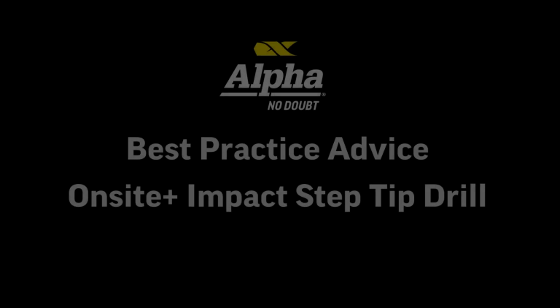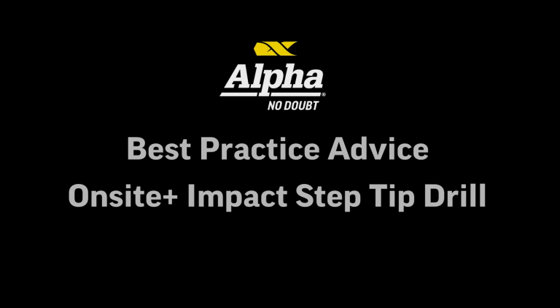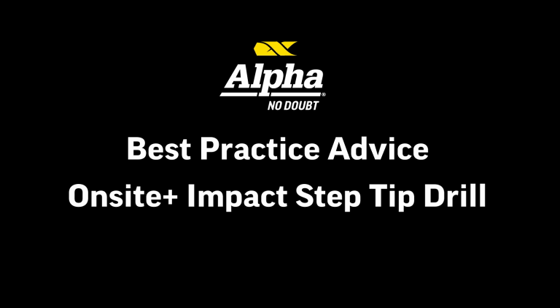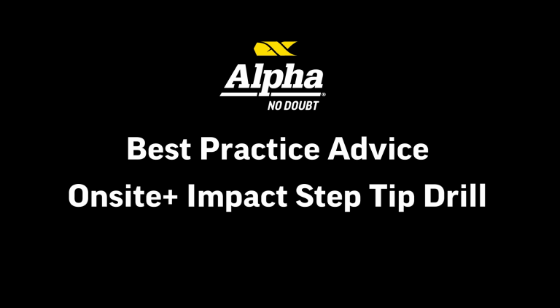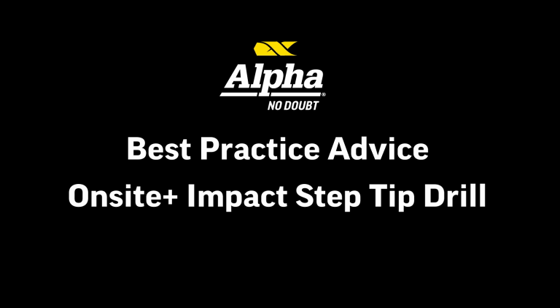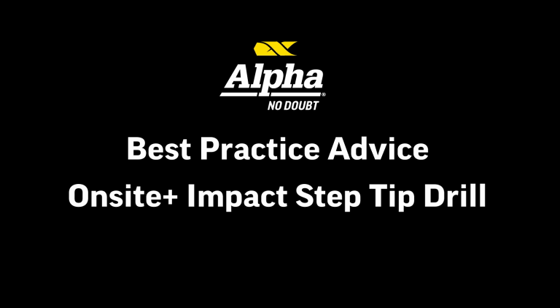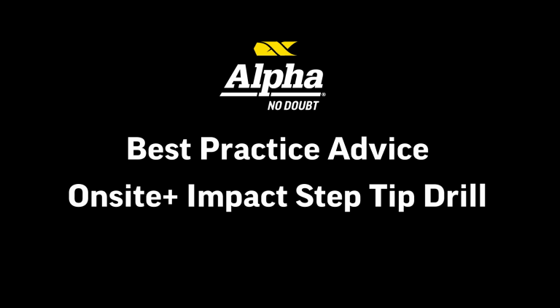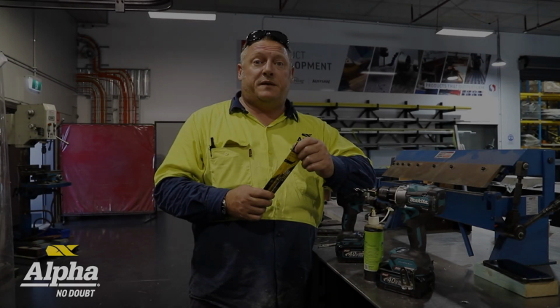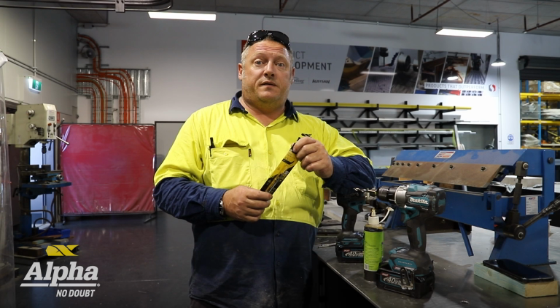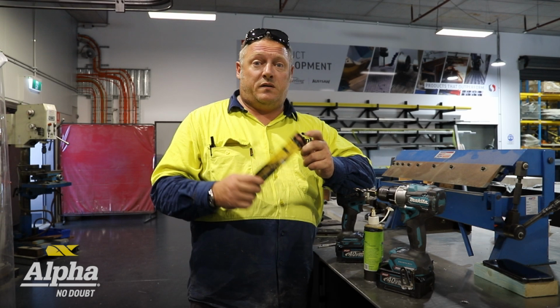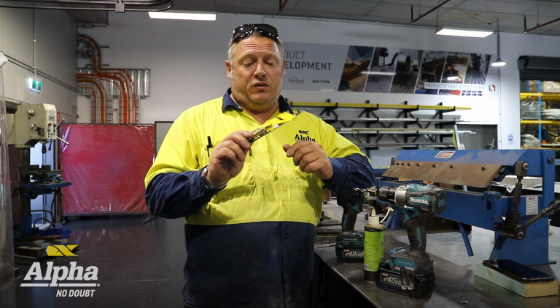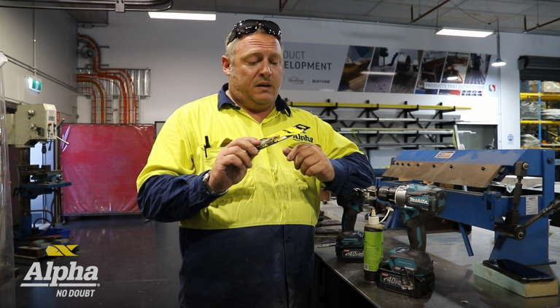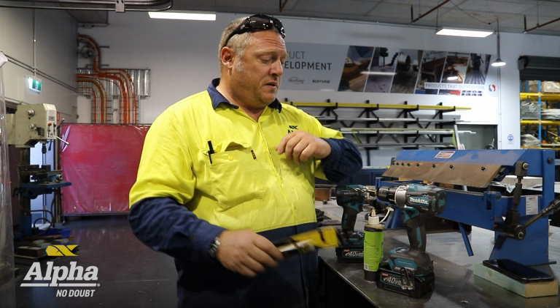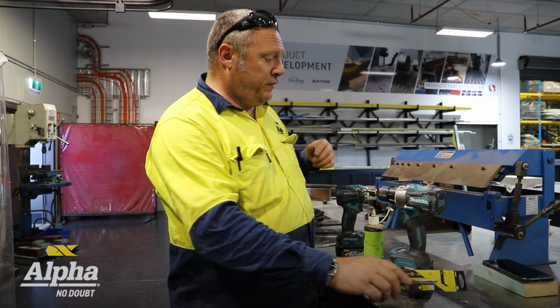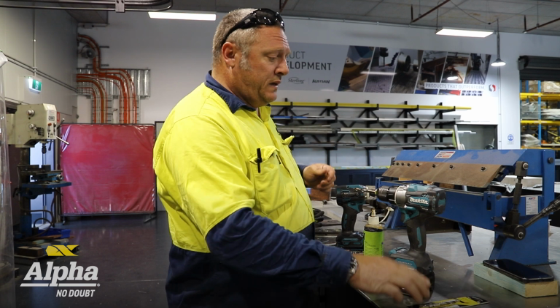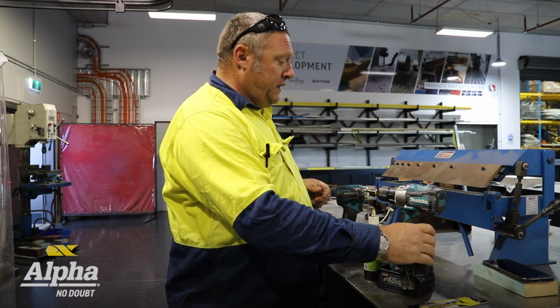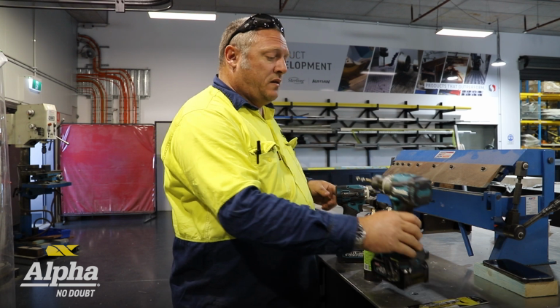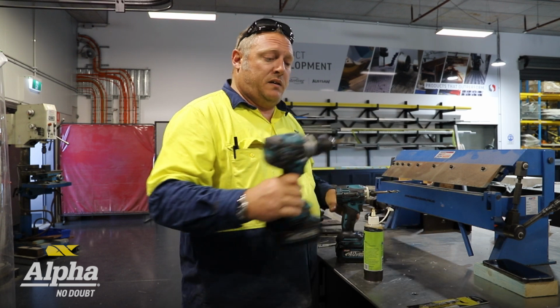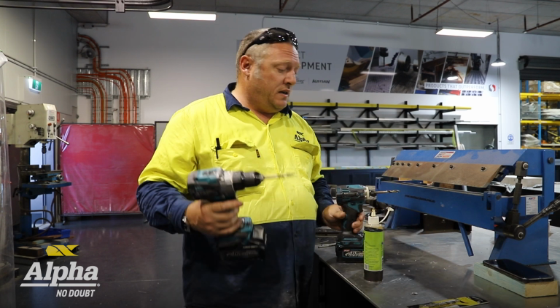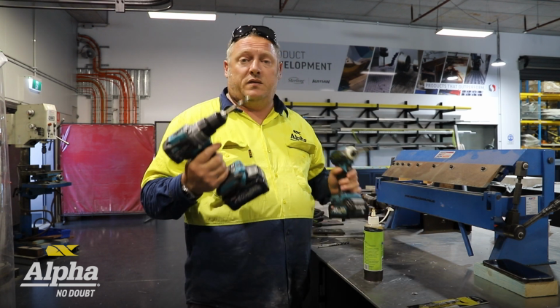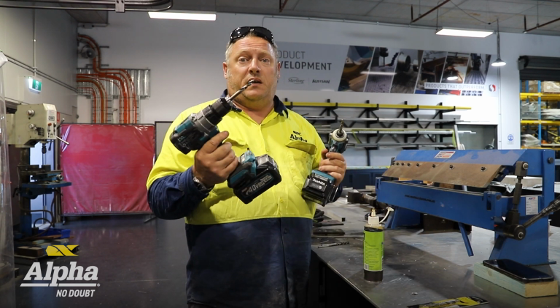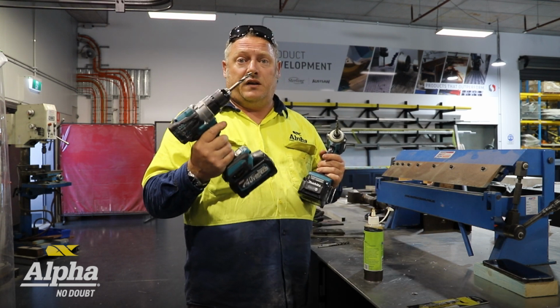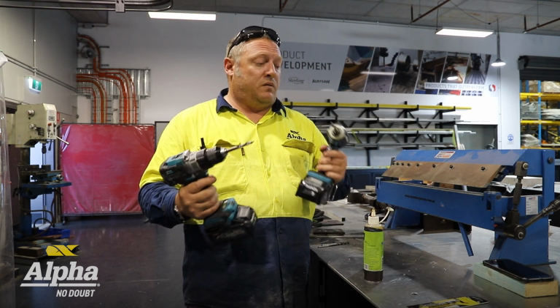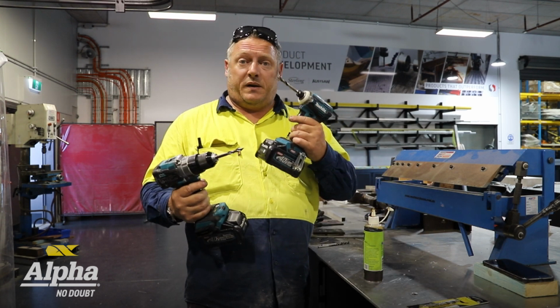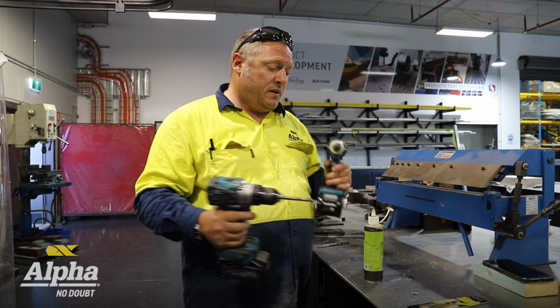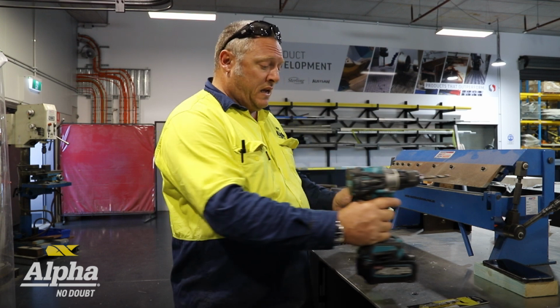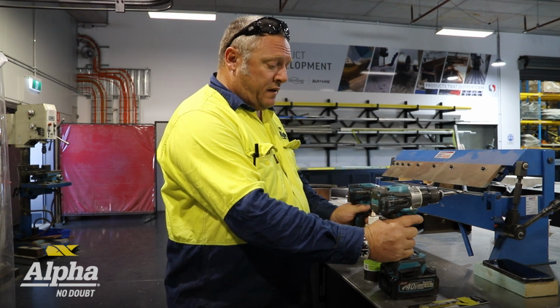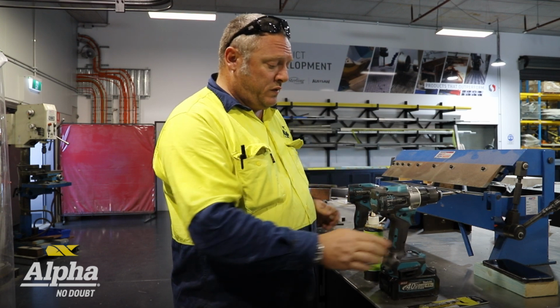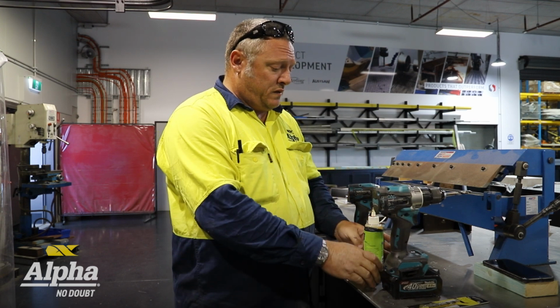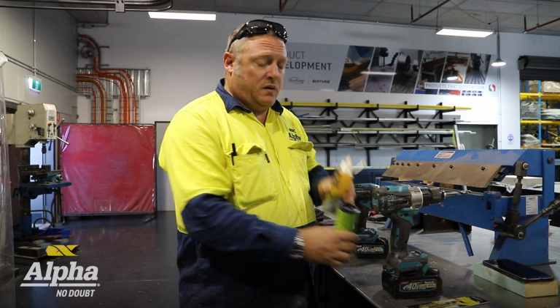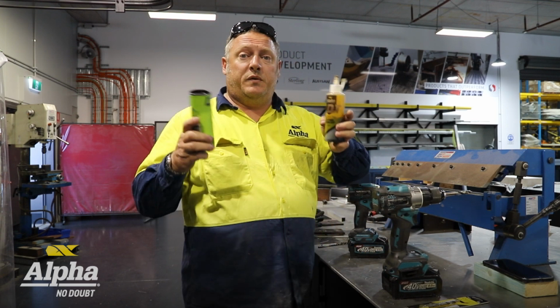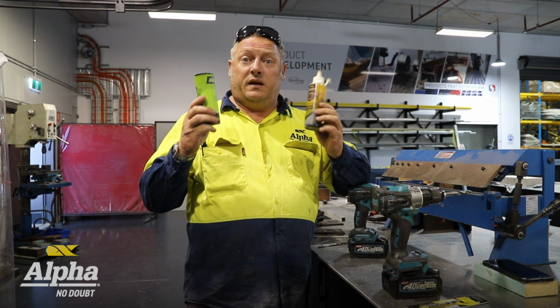I'm Joel from Alfa and I'm here to give you guys the best practice advice on our new step tip drill bits. On-site you can either use them in a drill or an impact driver. Of course, lubricant is an absolute must.